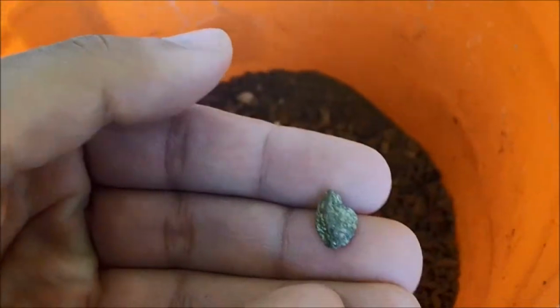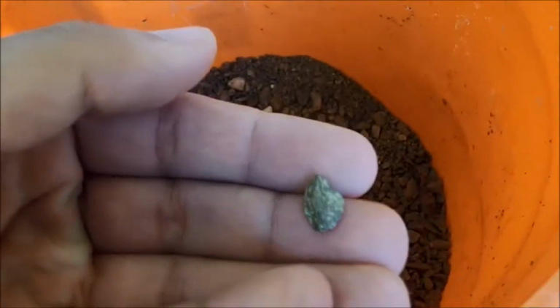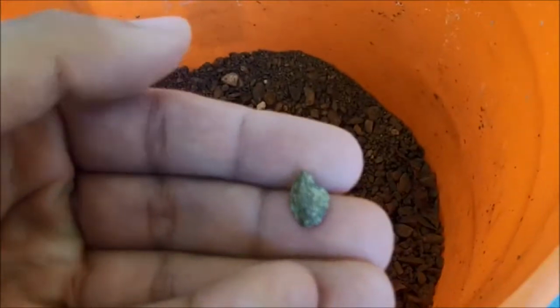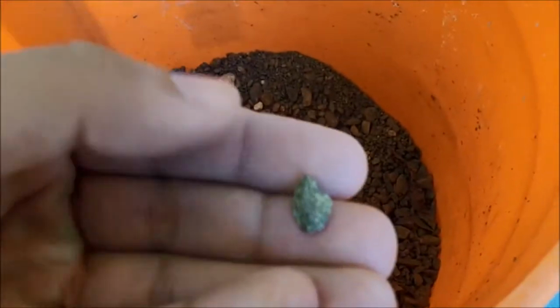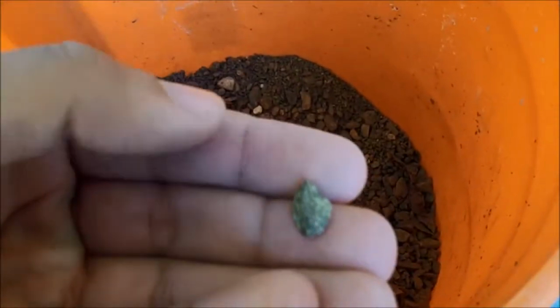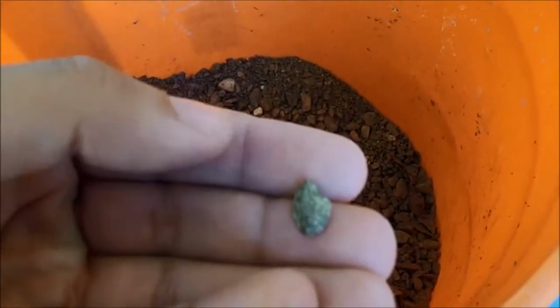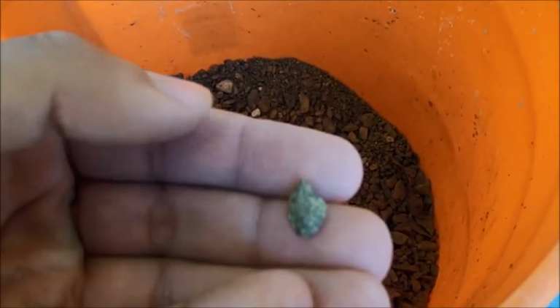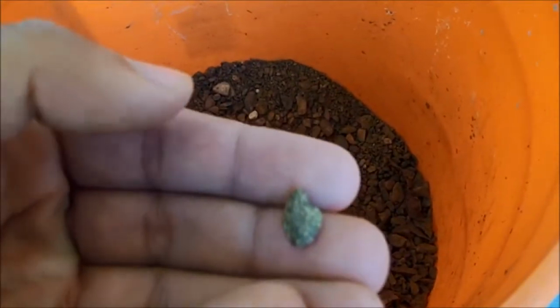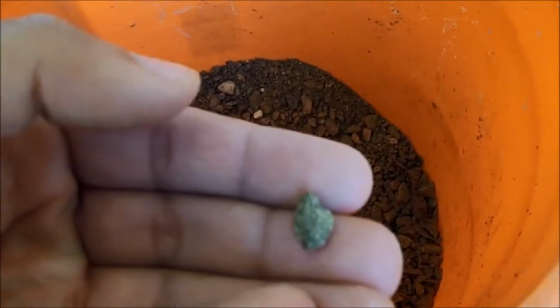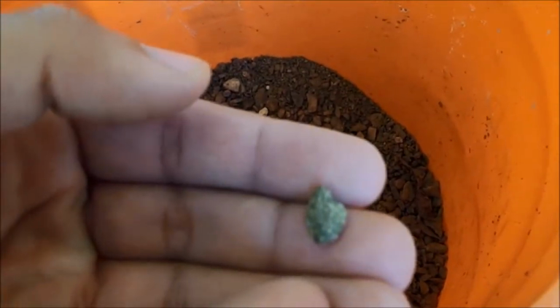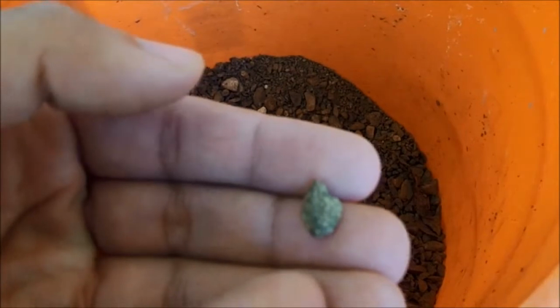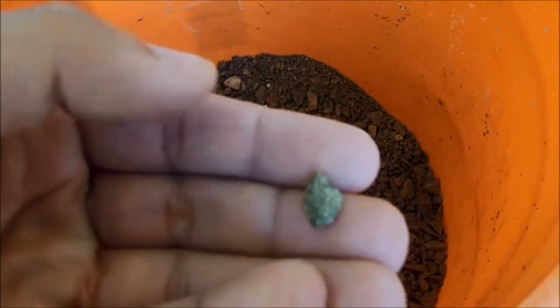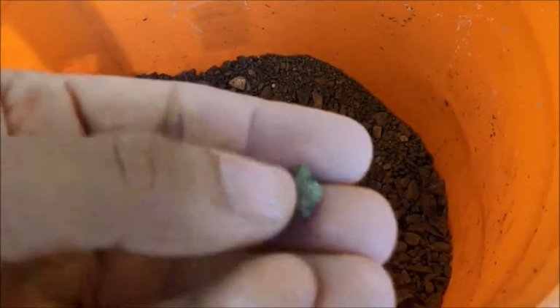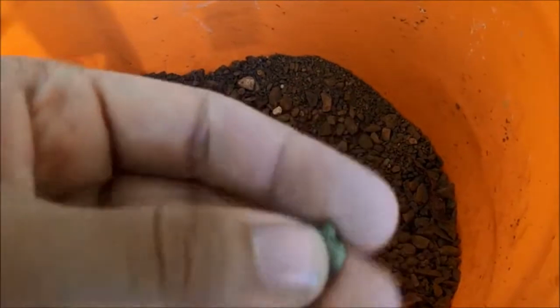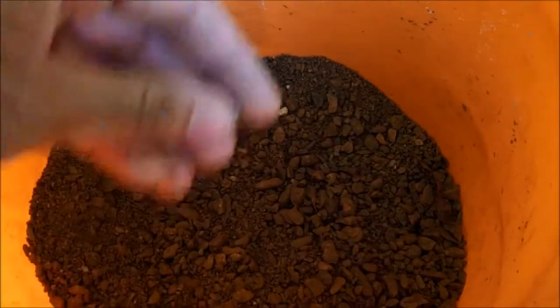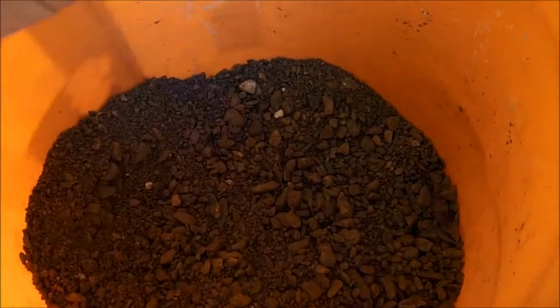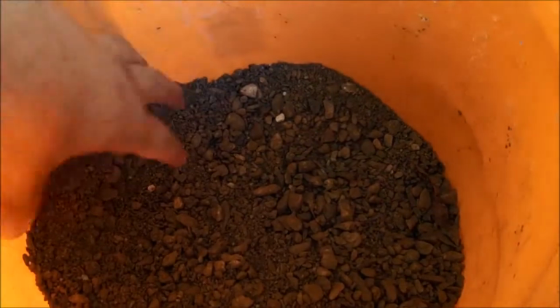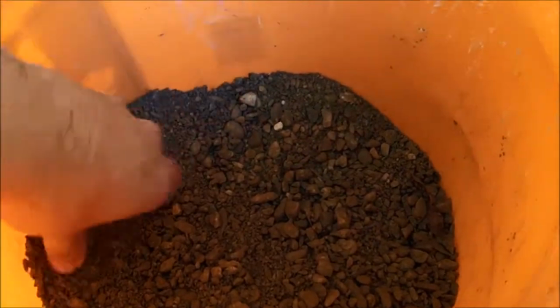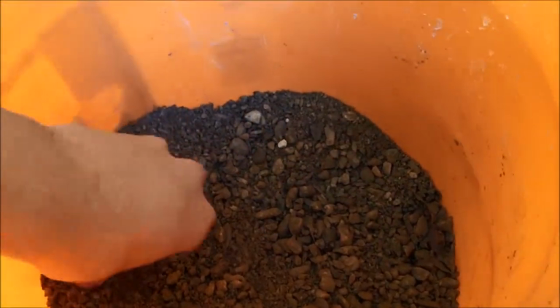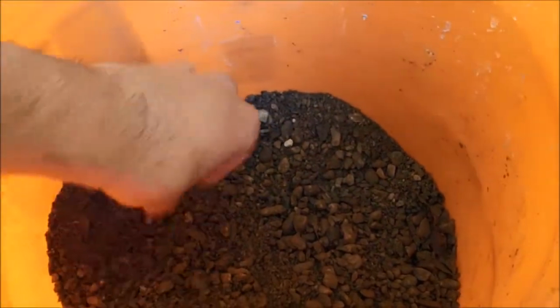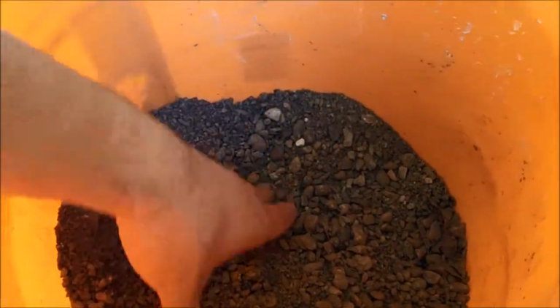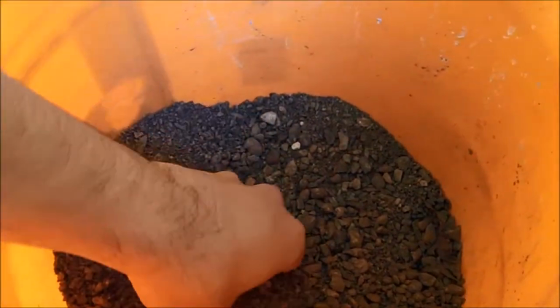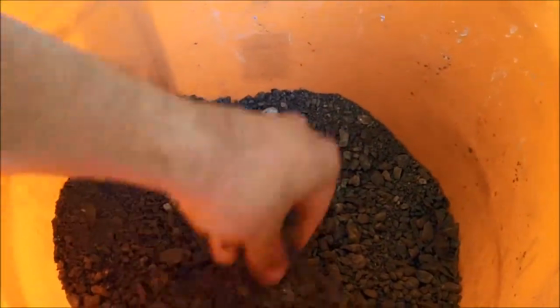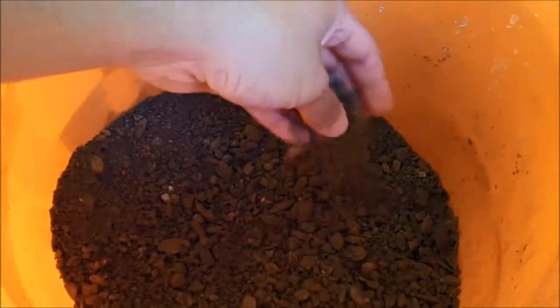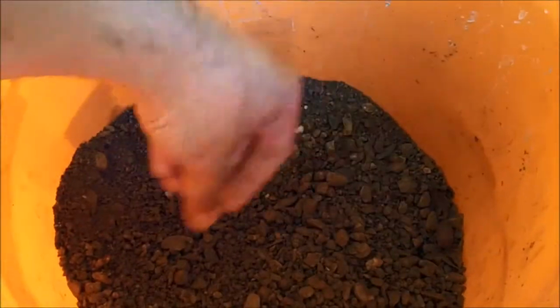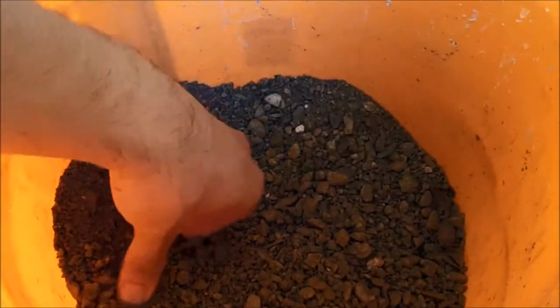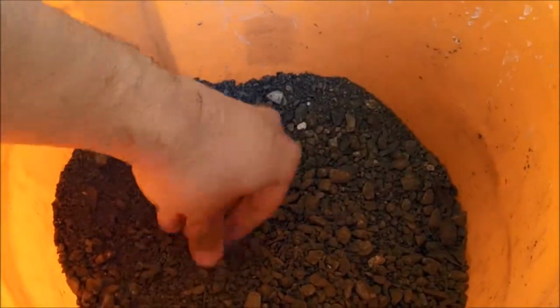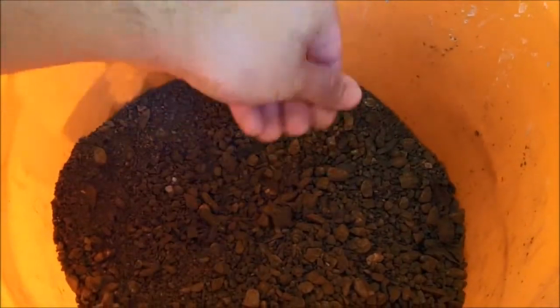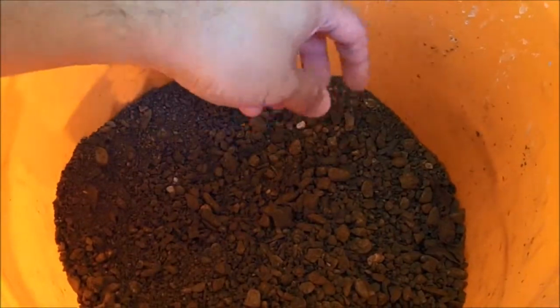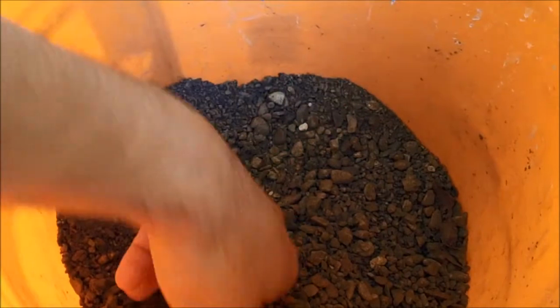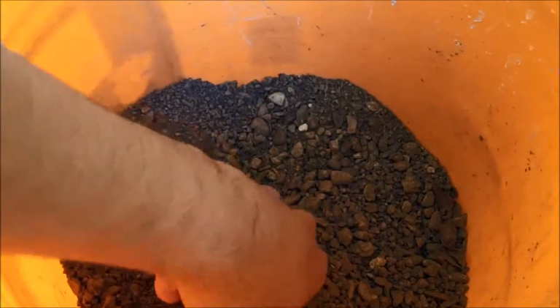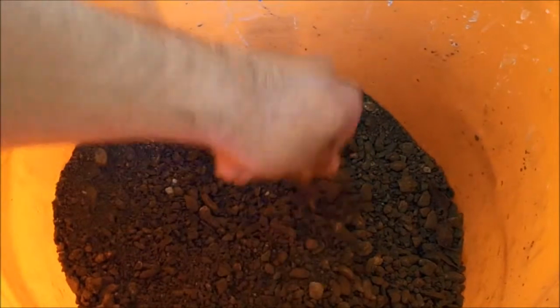If it was gold, I think I'd be happy right now — but it's not. There's a lot of pyrite in this along with a couple of other interesting looking rocks.